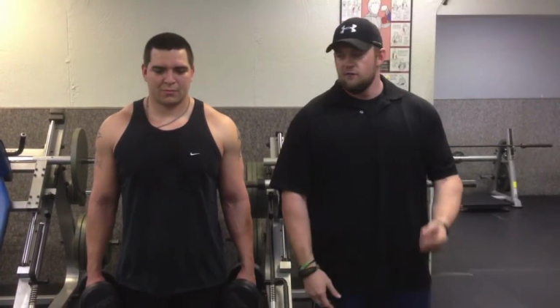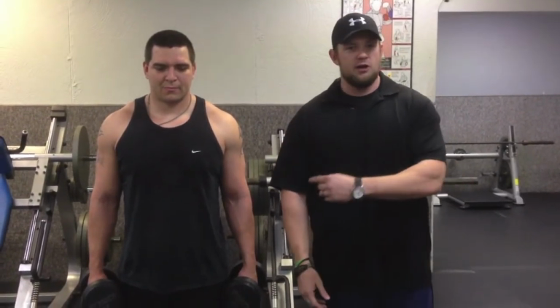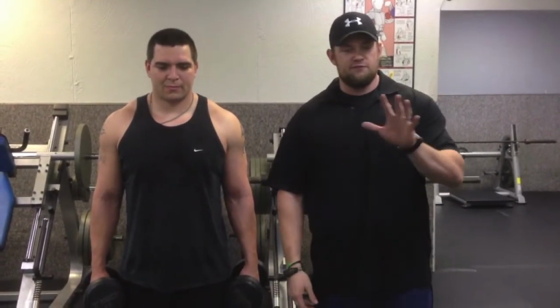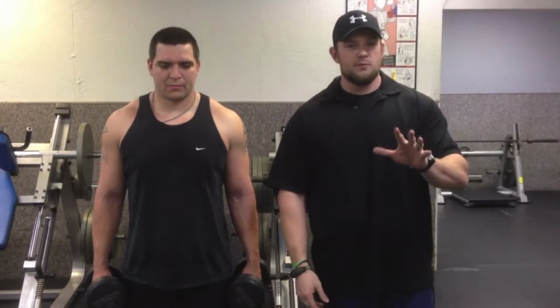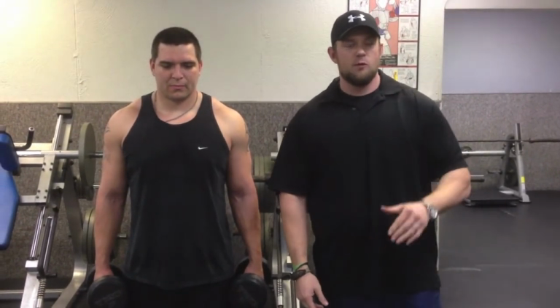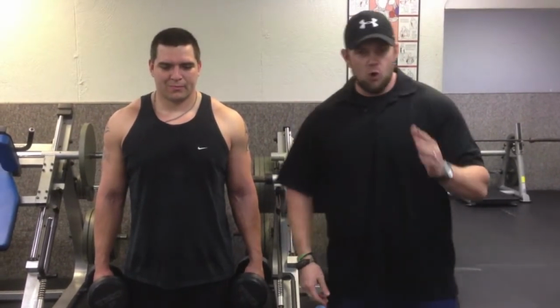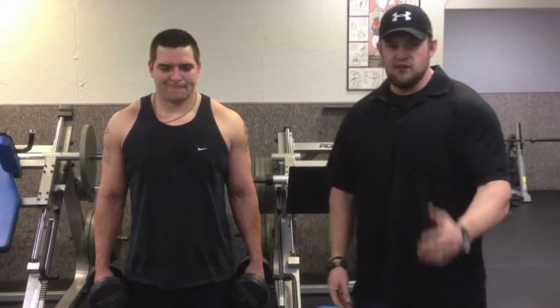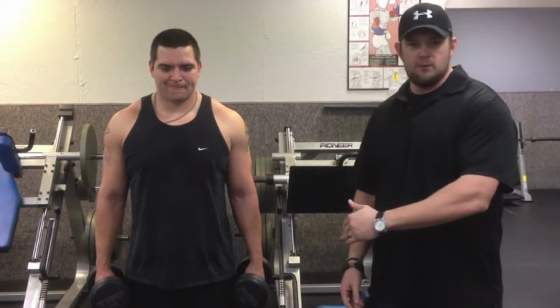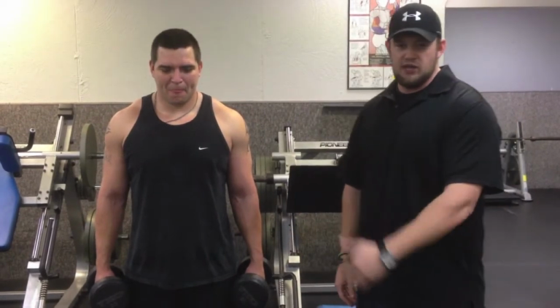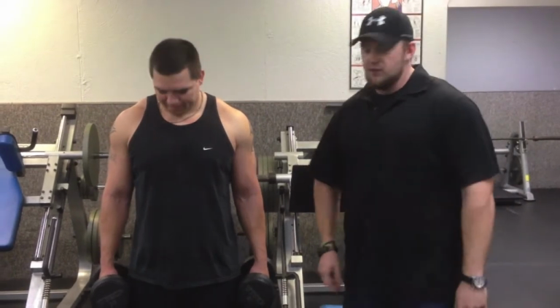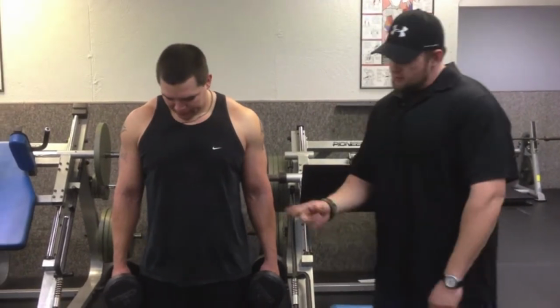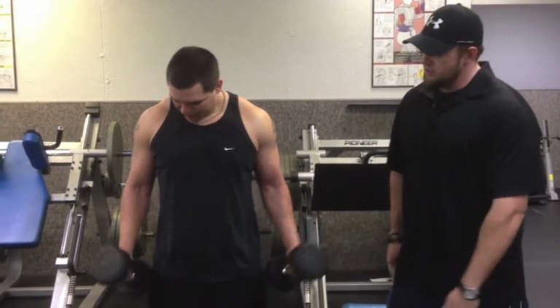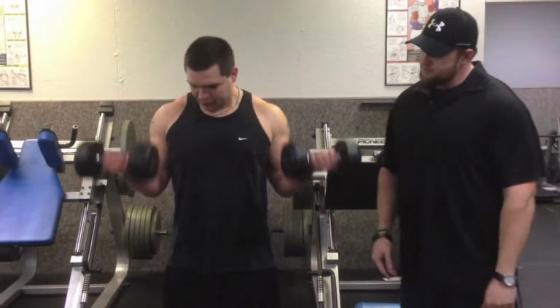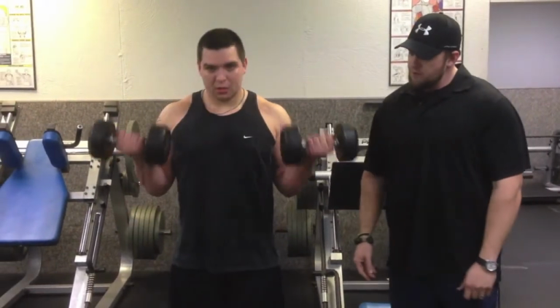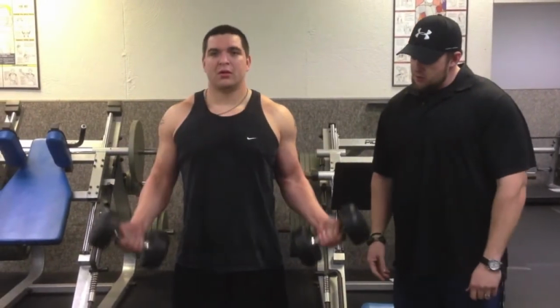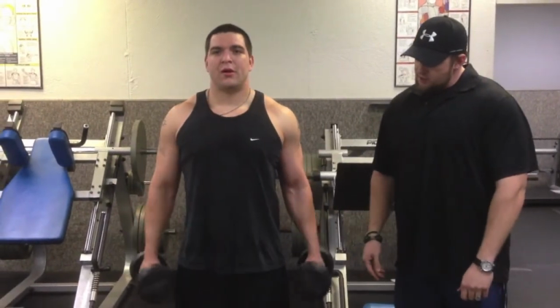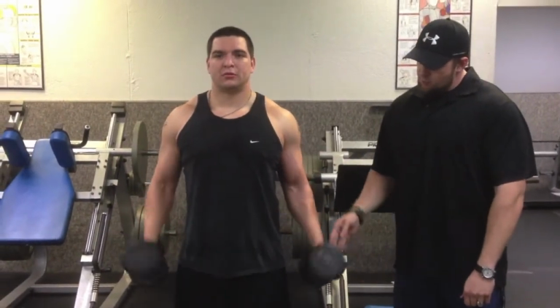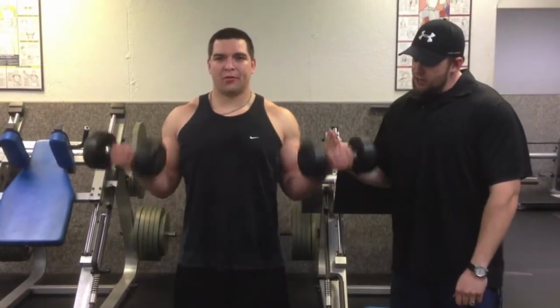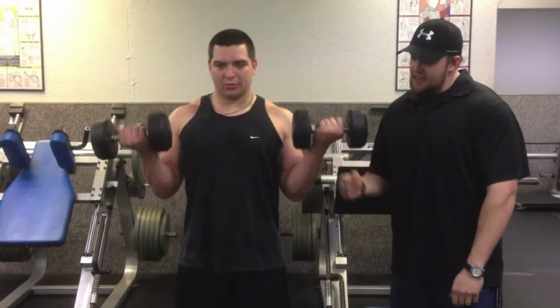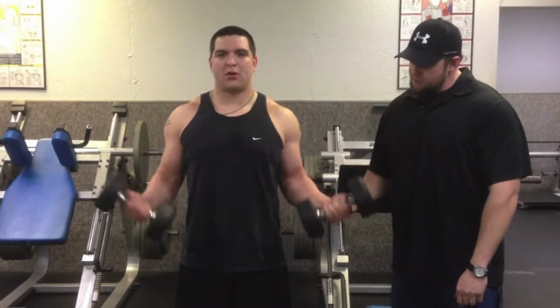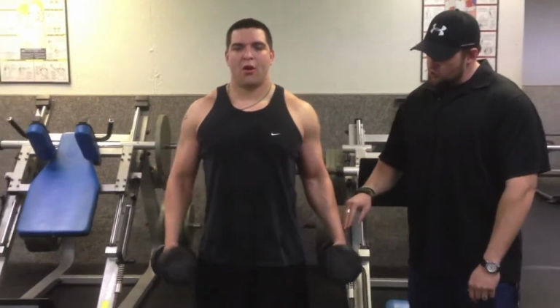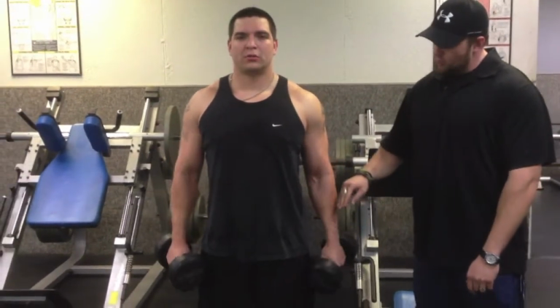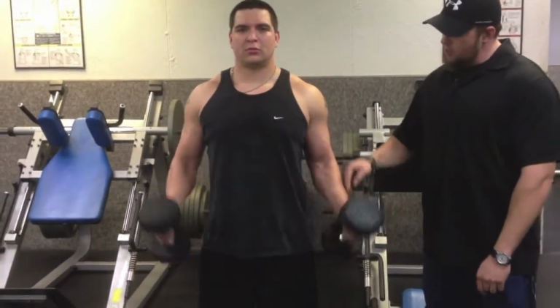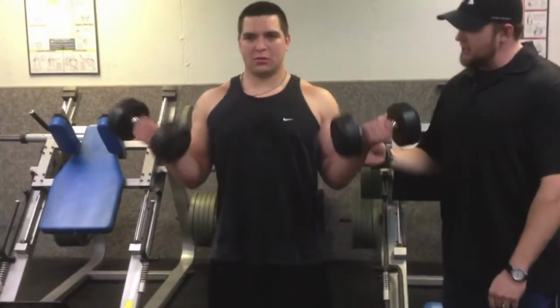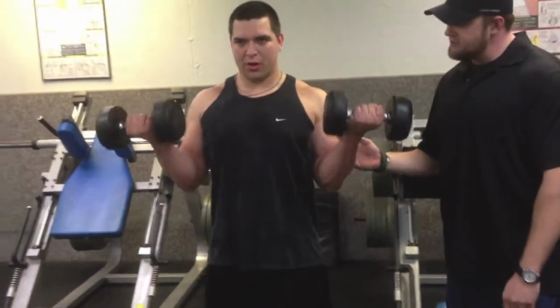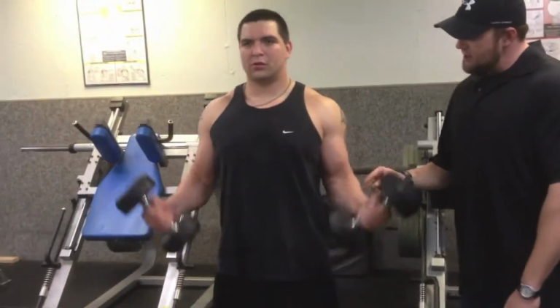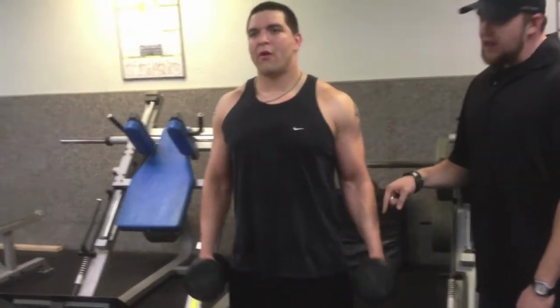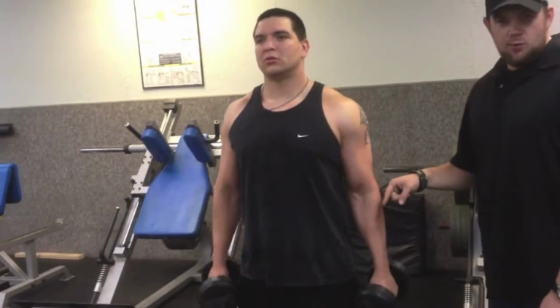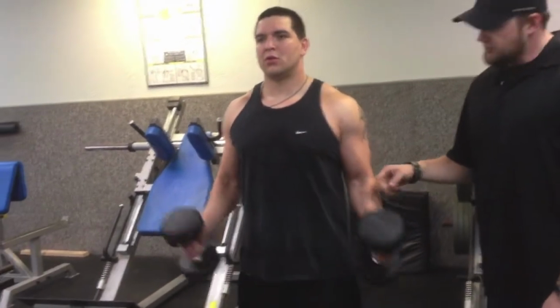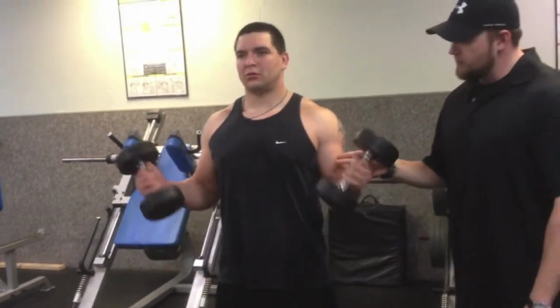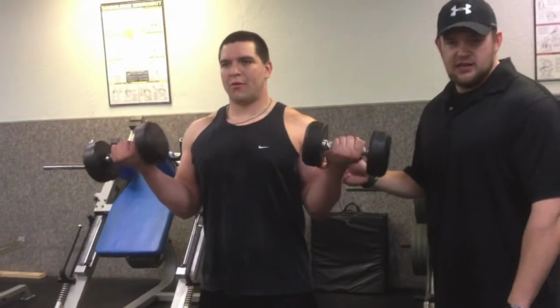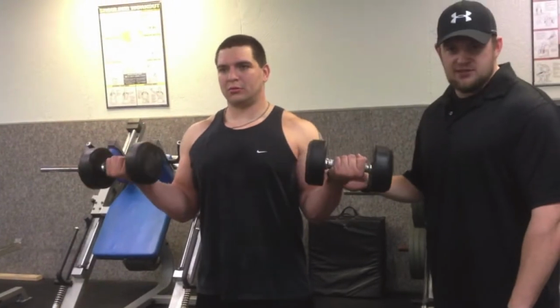First we're going to demonstrate five reps performed as you normally see them with improper technique. See him rotating as he comes up, so we're going forearm, brachioradialis — and finally when we get to the top we're isolating the bicep.